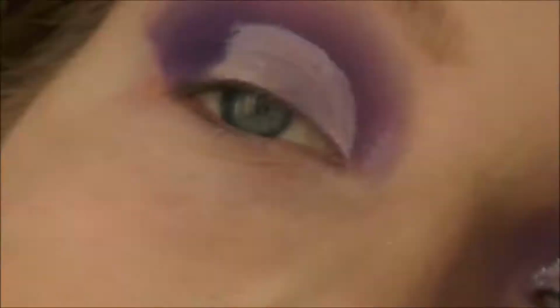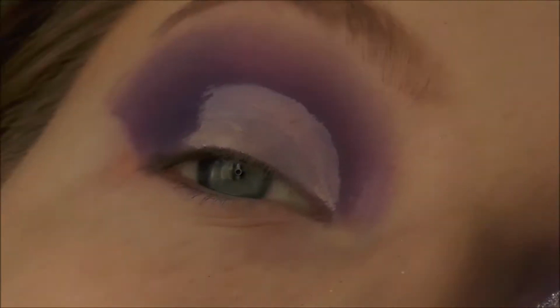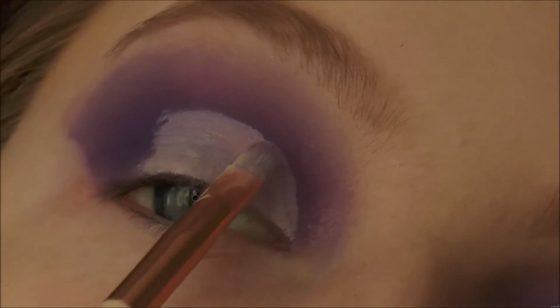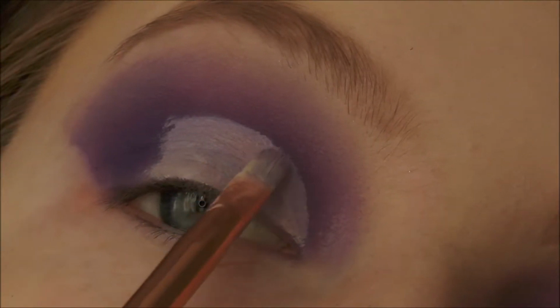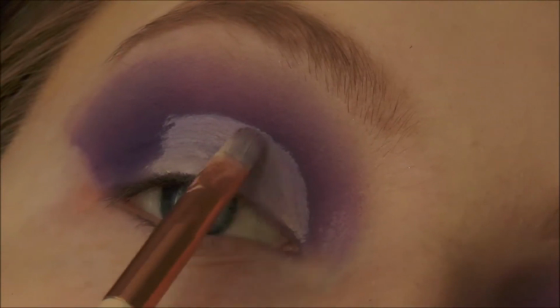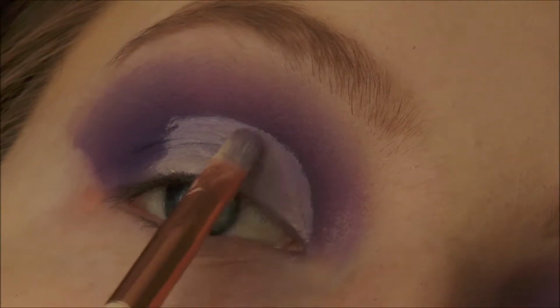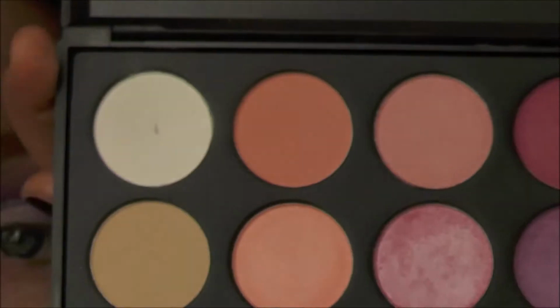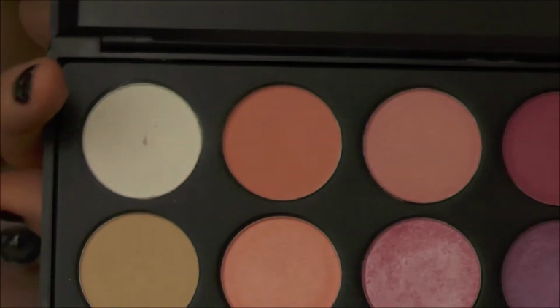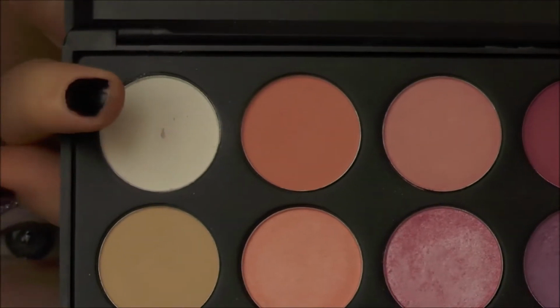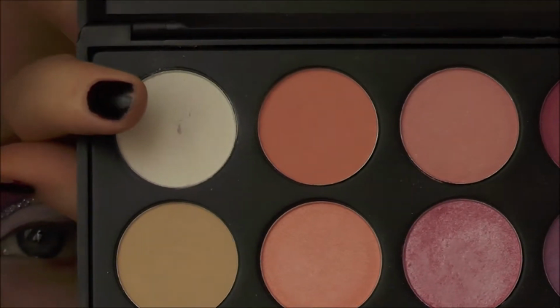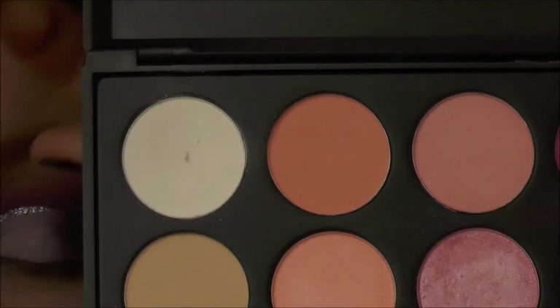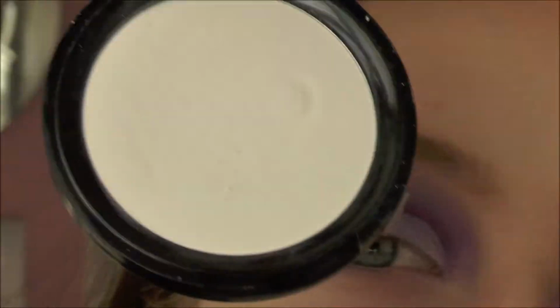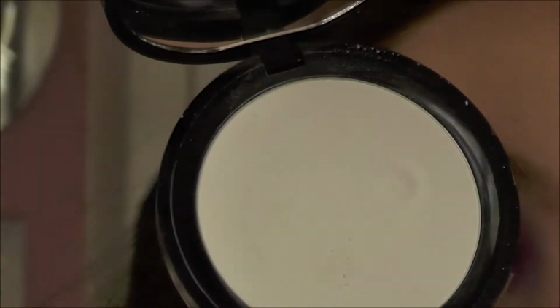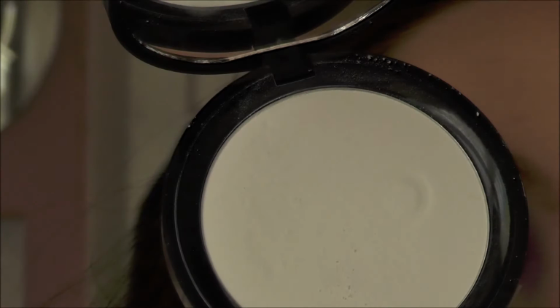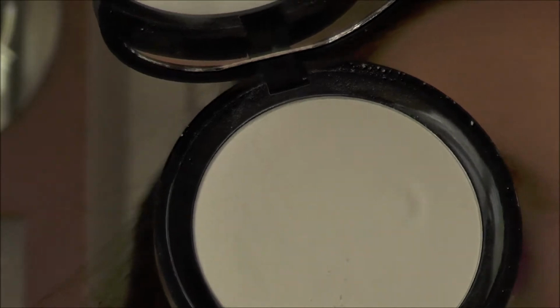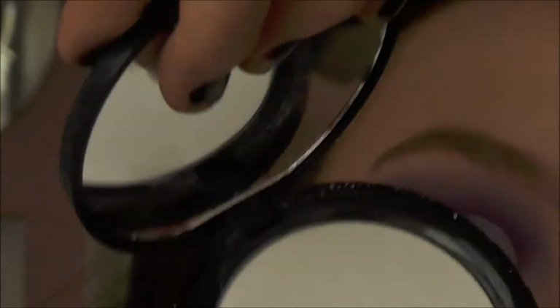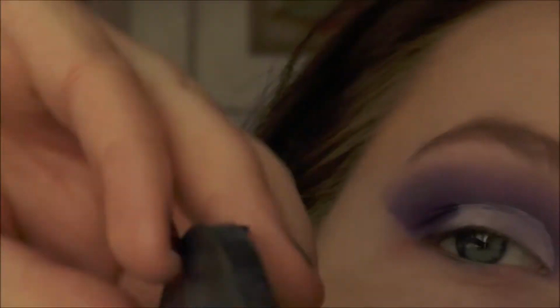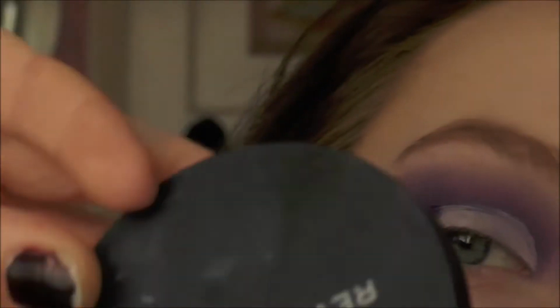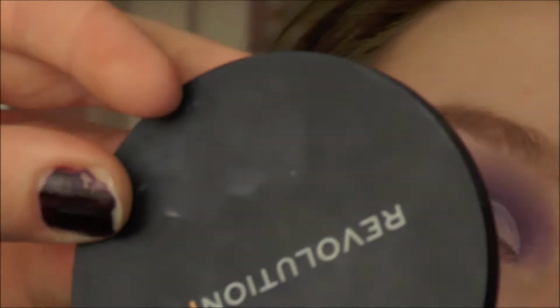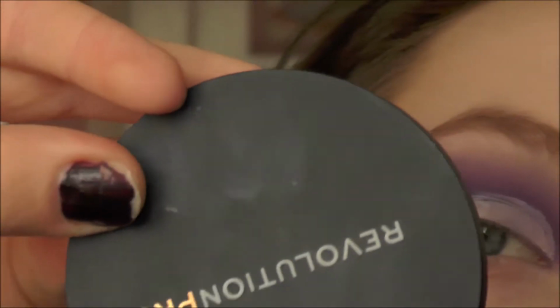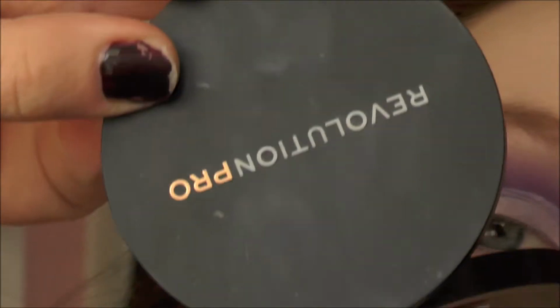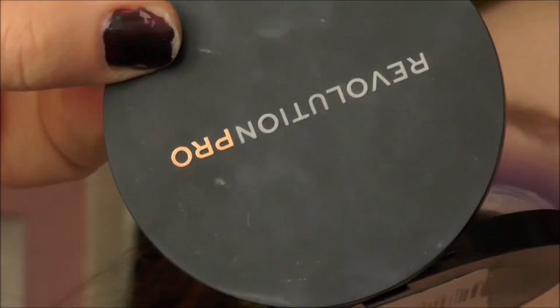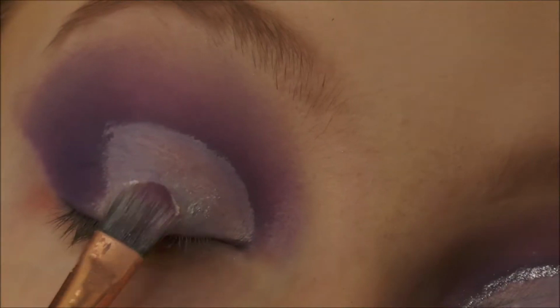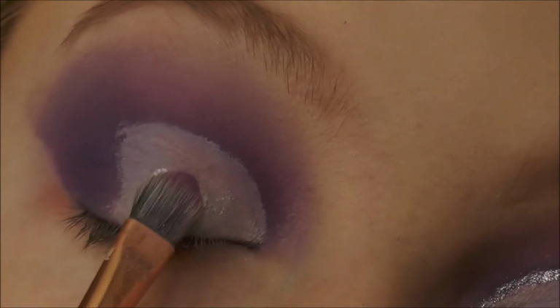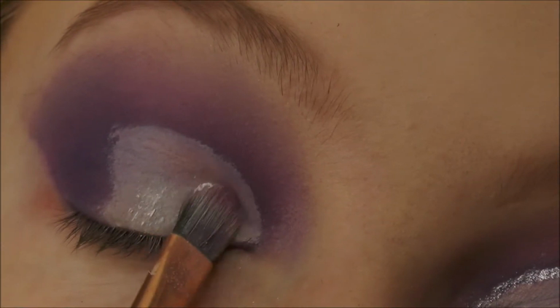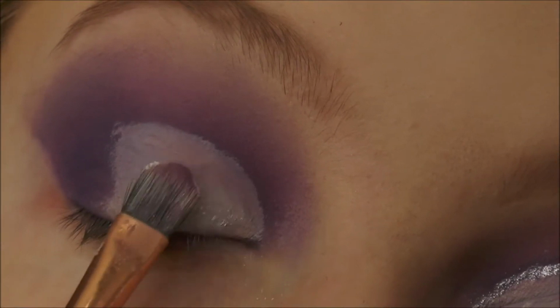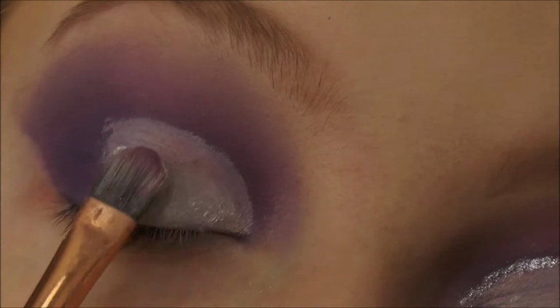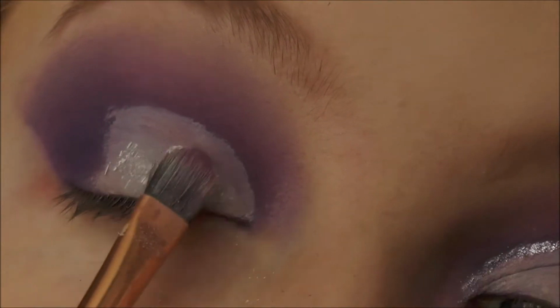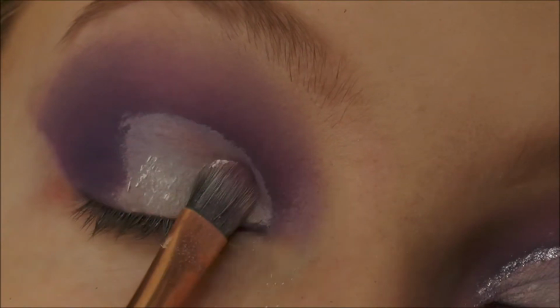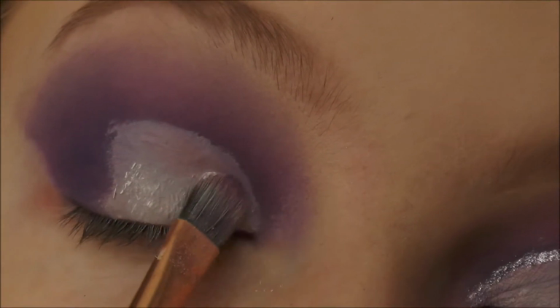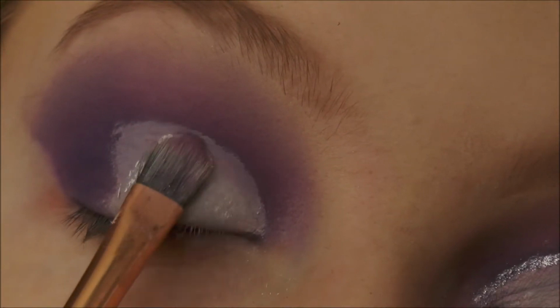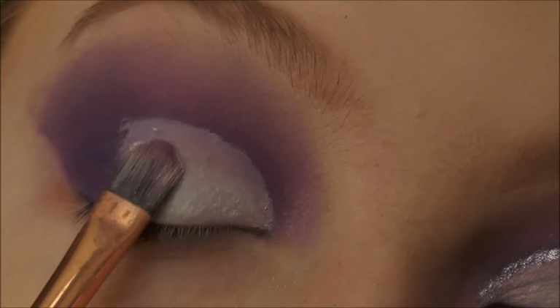To set the lid, taking the white from the palette and also the white Revolution powder and packing that everywhere the concealer was applied.